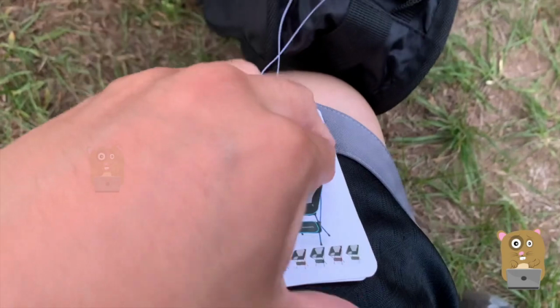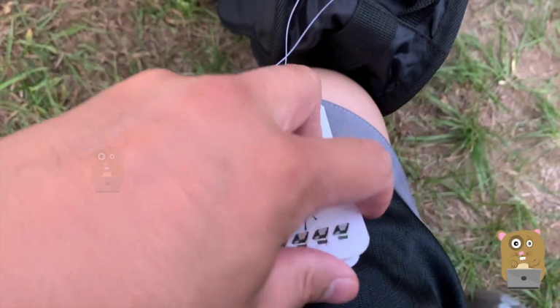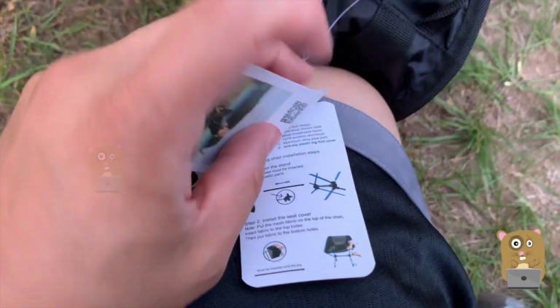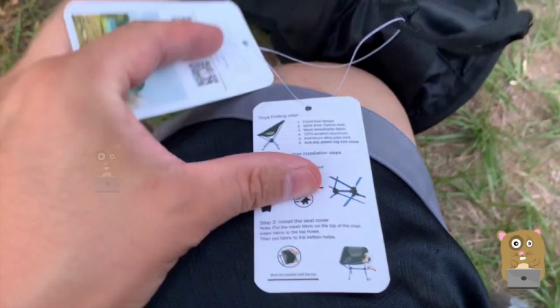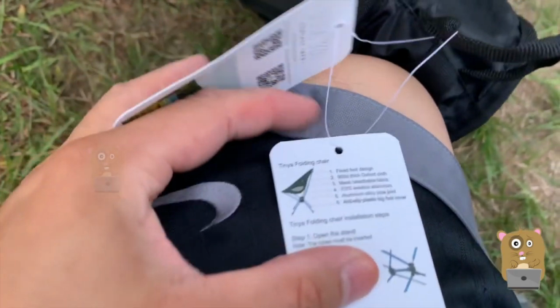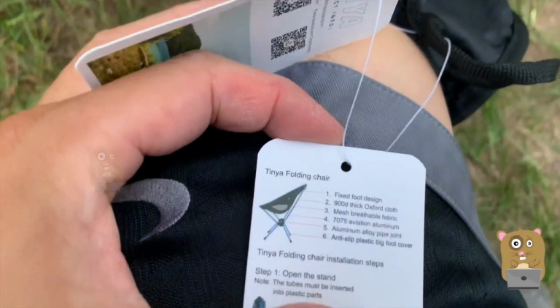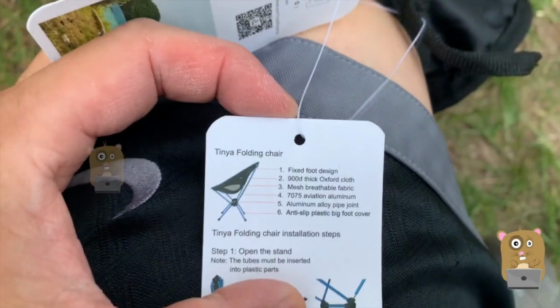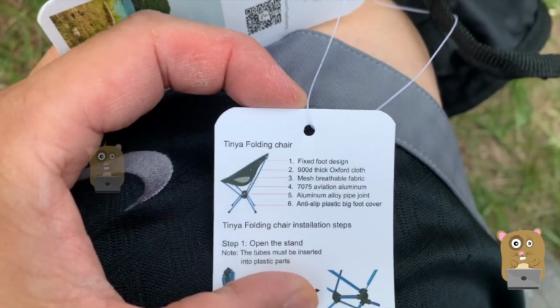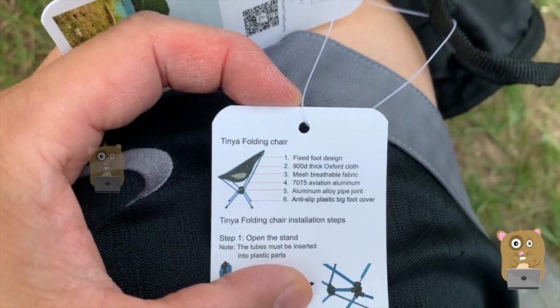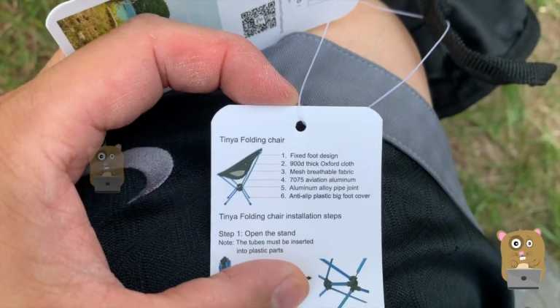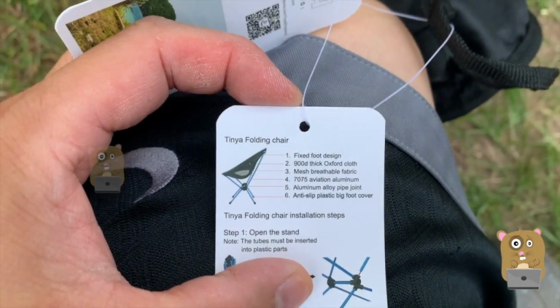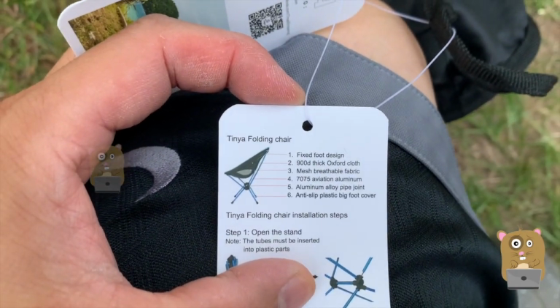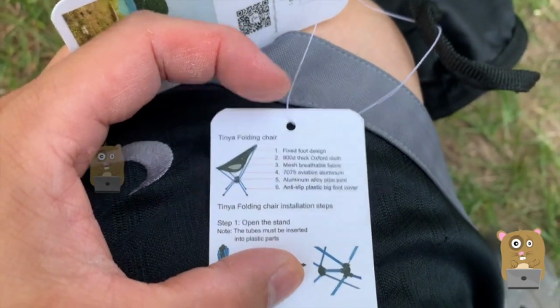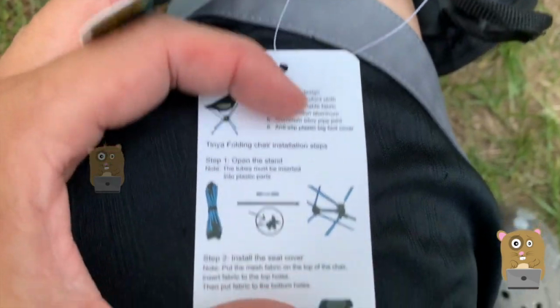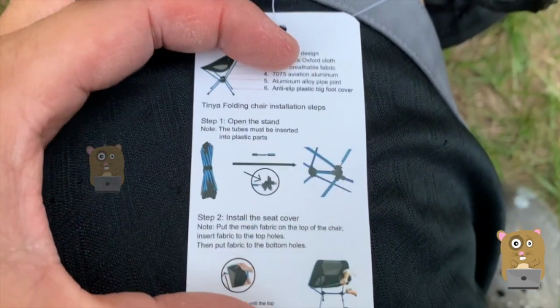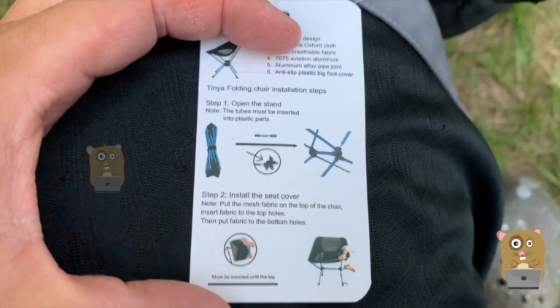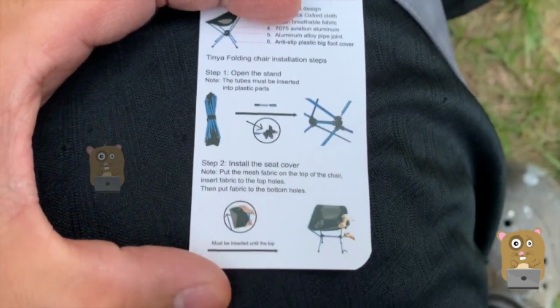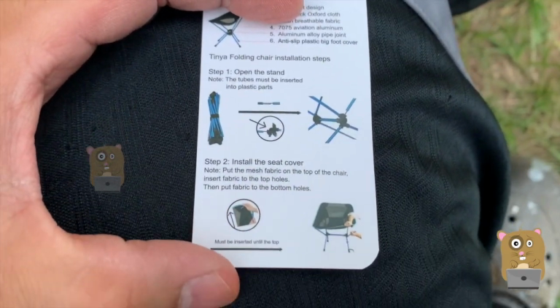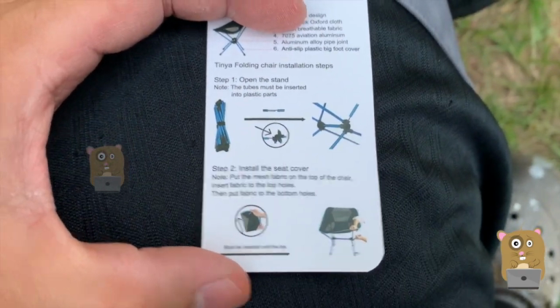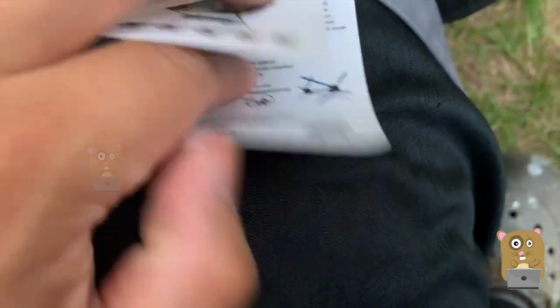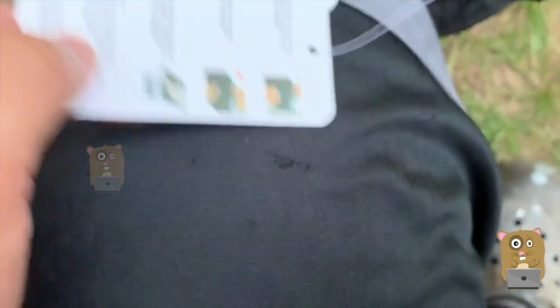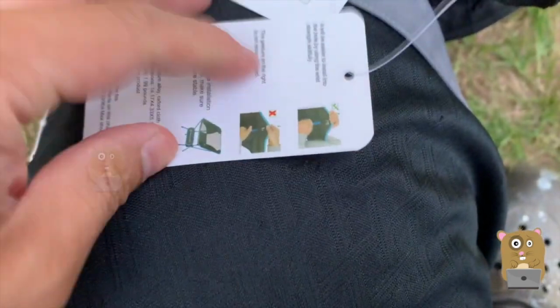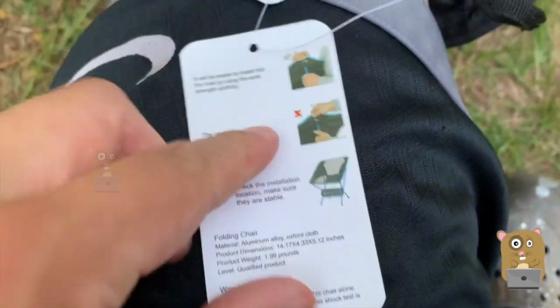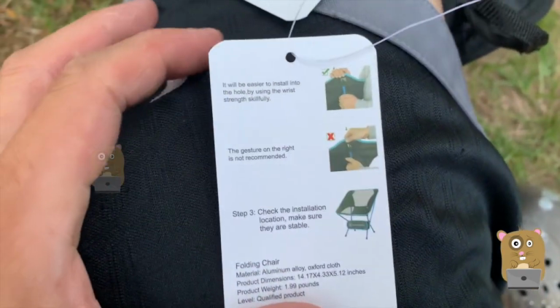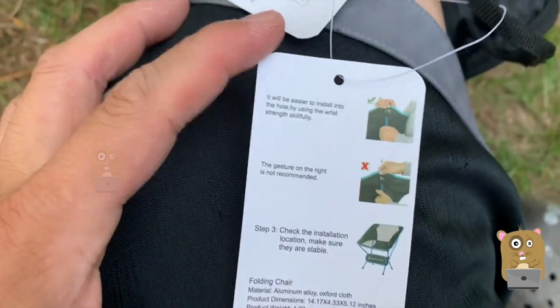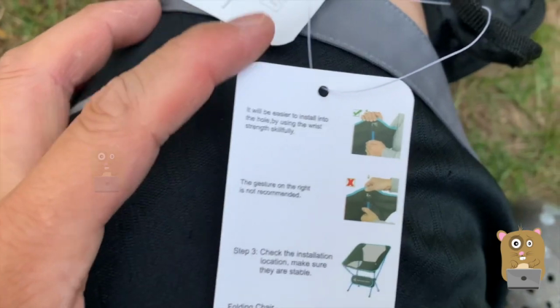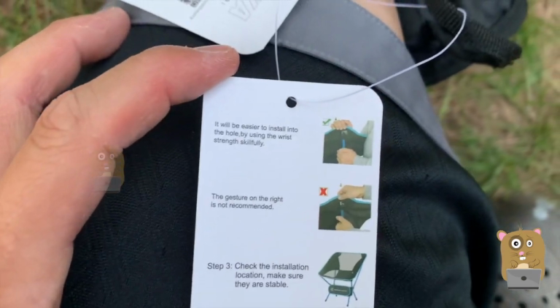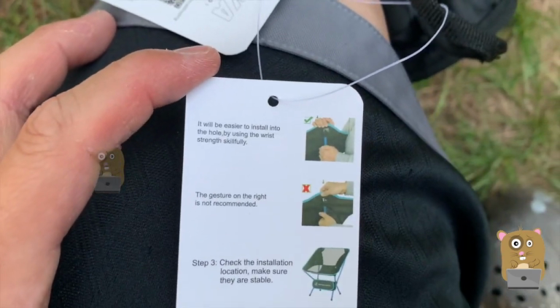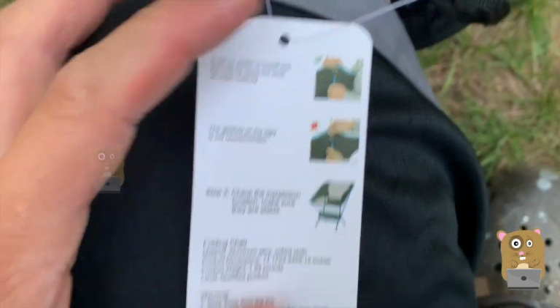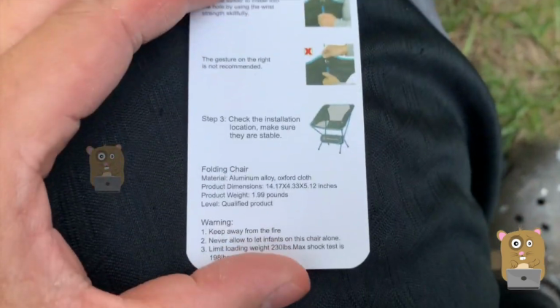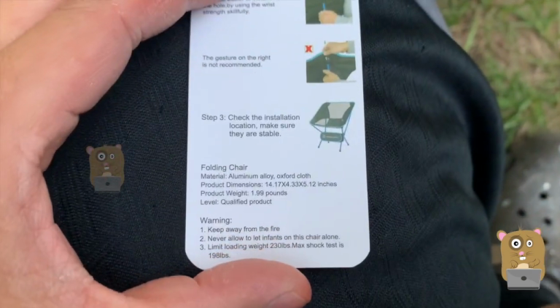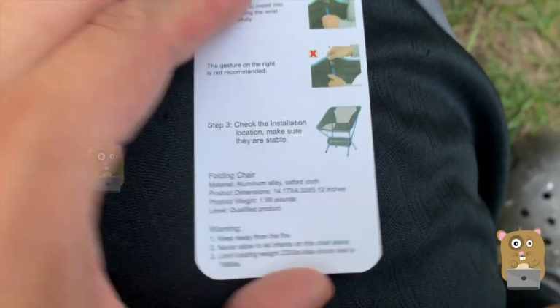Let me just go over the manual. If you want to read any part in more detail, feel free to pause the video. To assemble it takes maybe a minute, less than a minute.